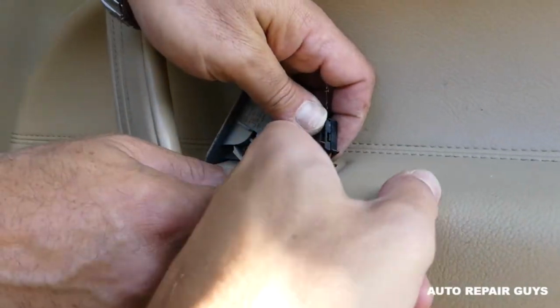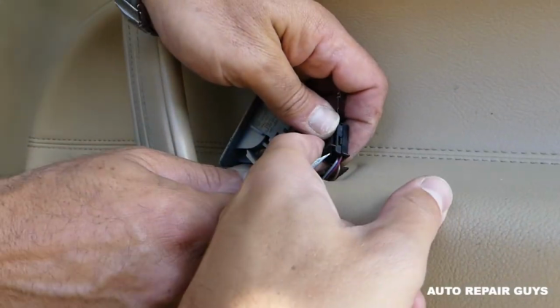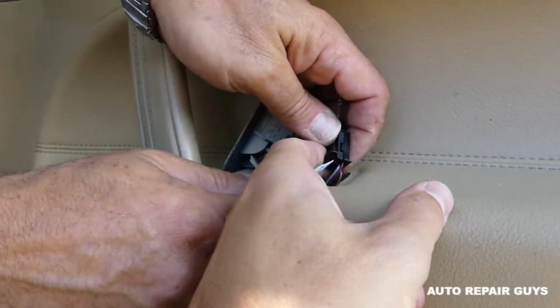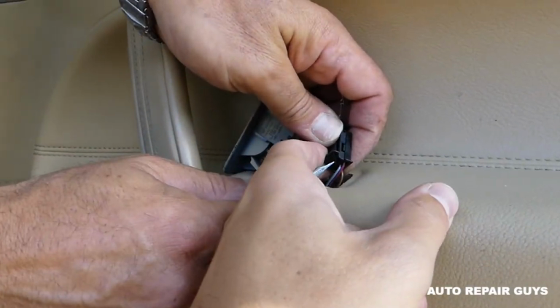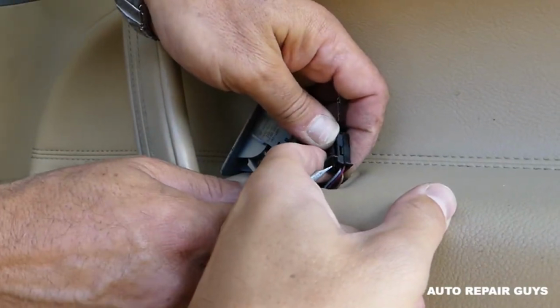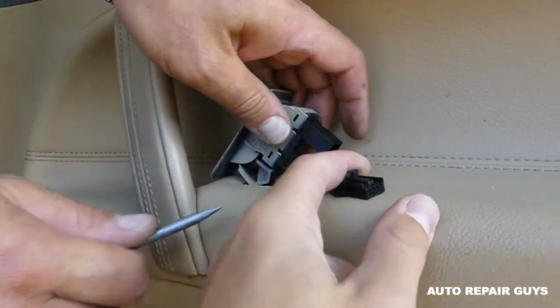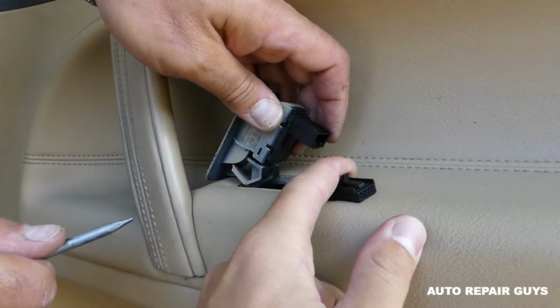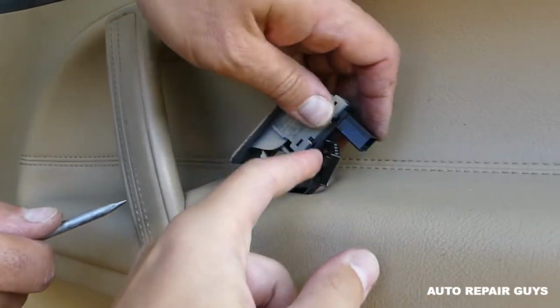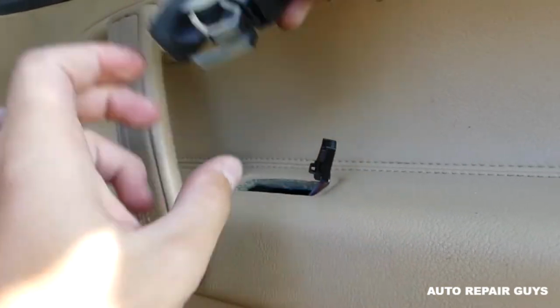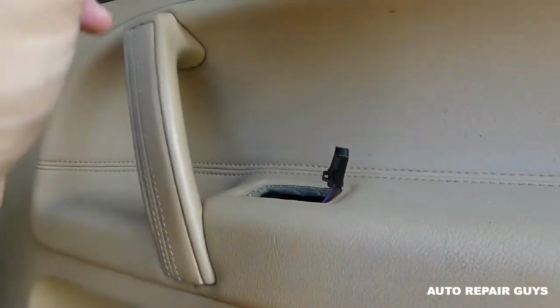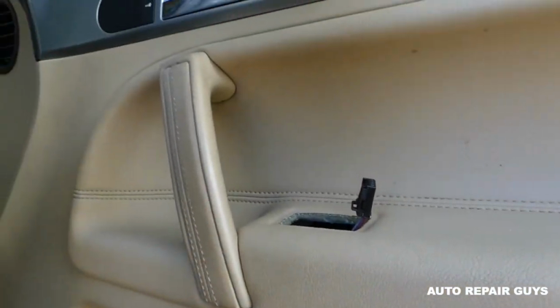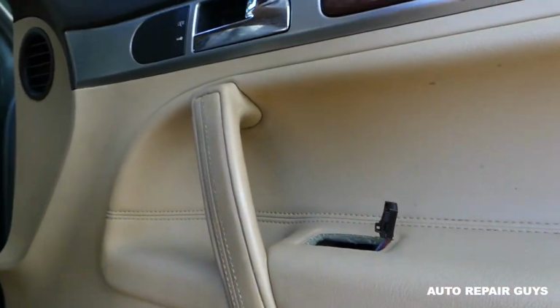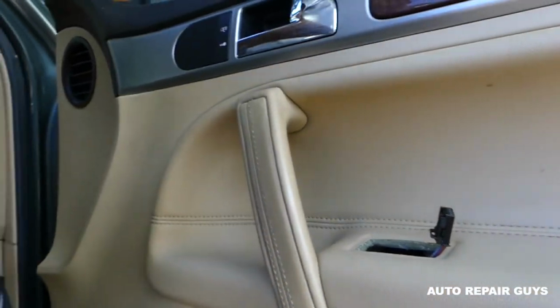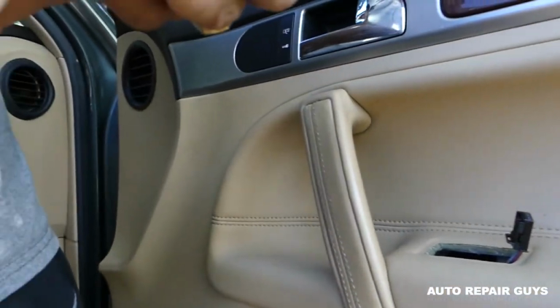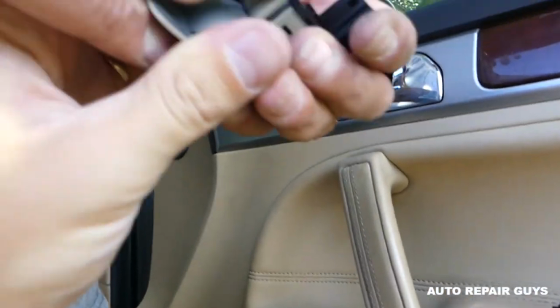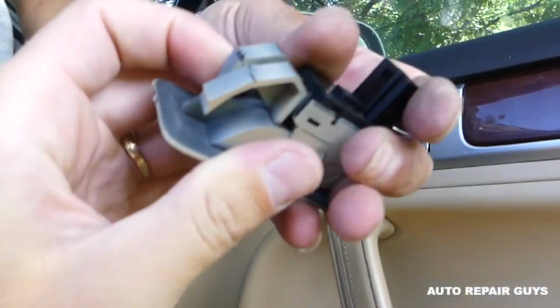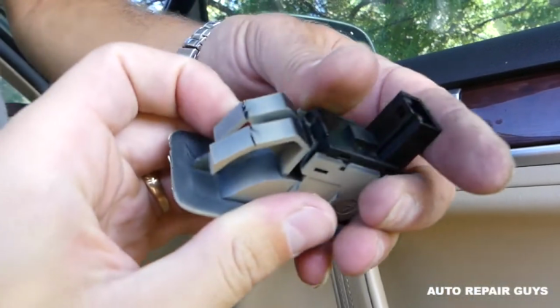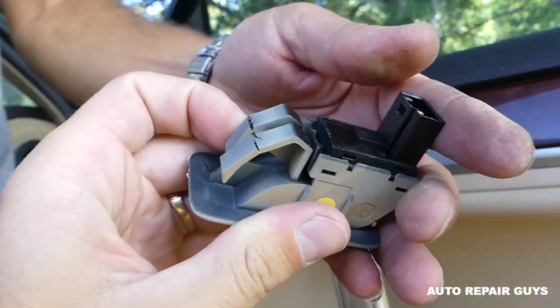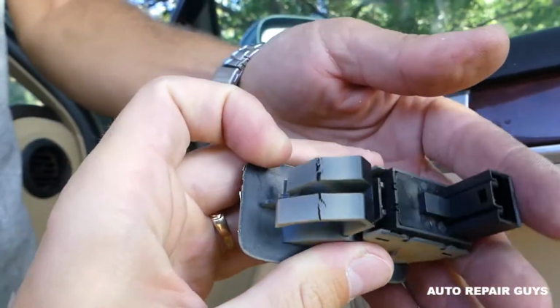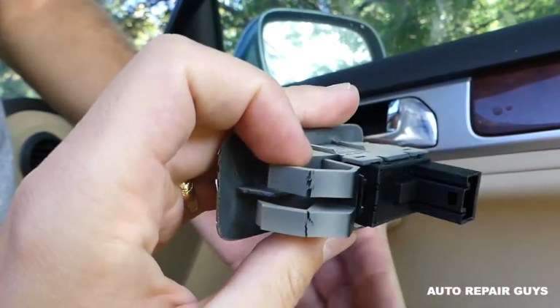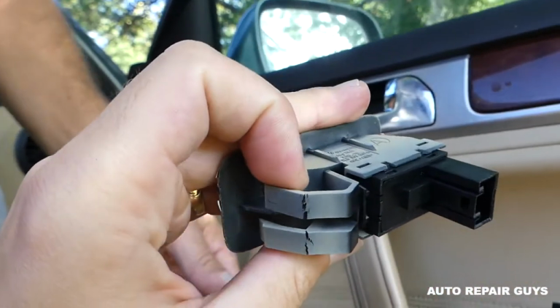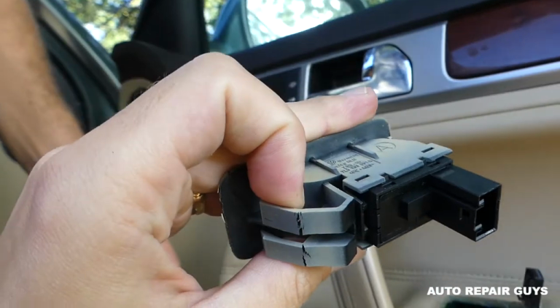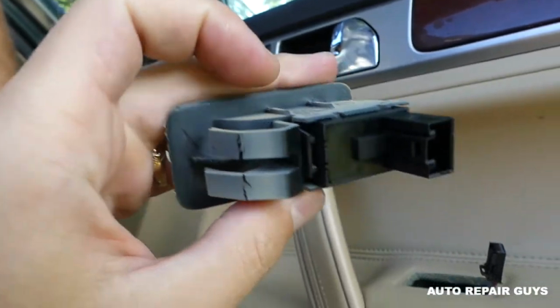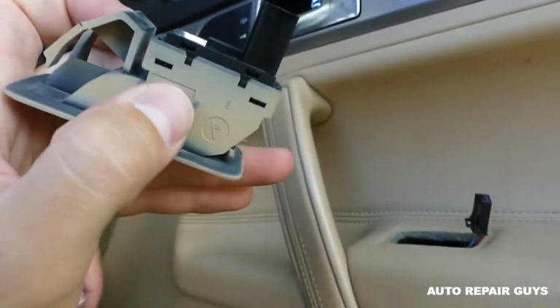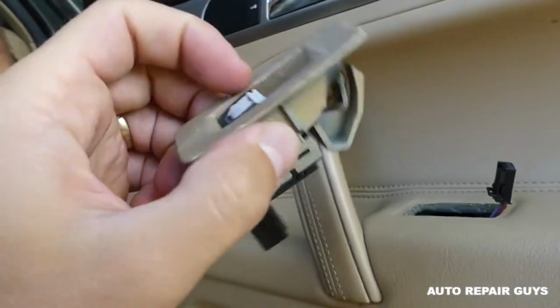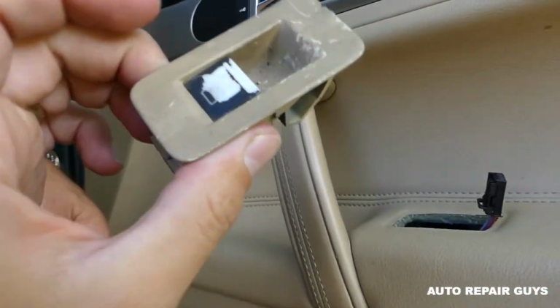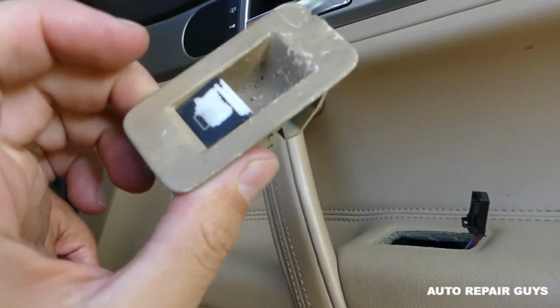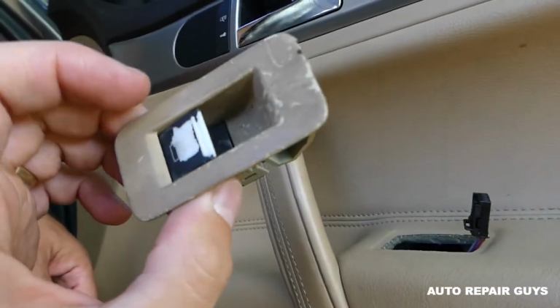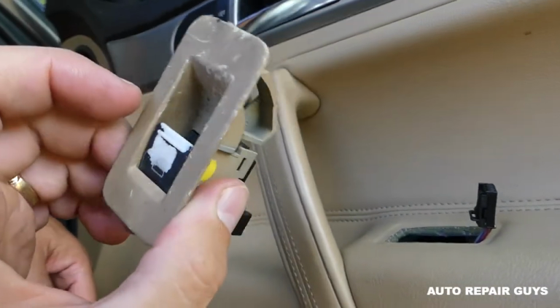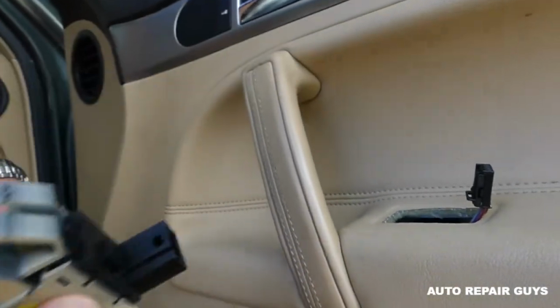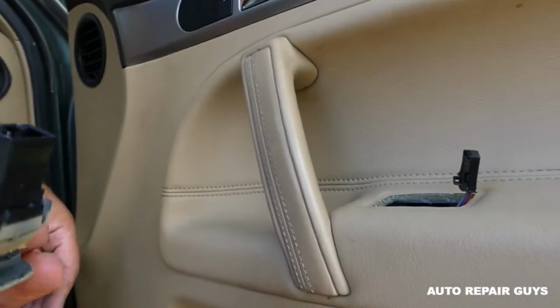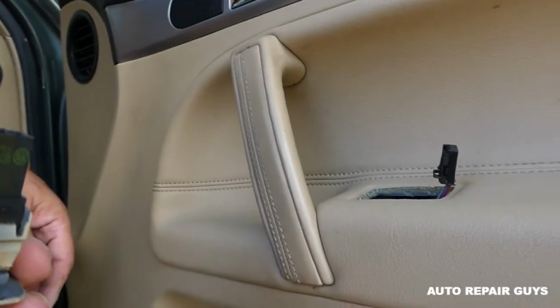Disconnect the wire by pressing in and pull it out. This is the switch — you can see the two clips that are broken on this one. It was loose, so we'll be replacing it with another one.